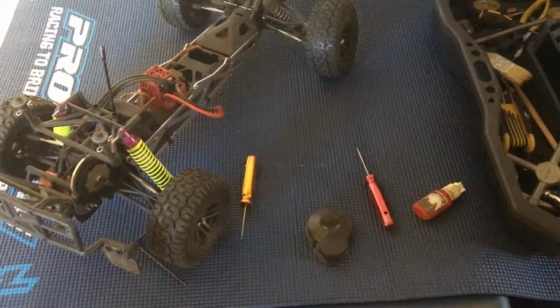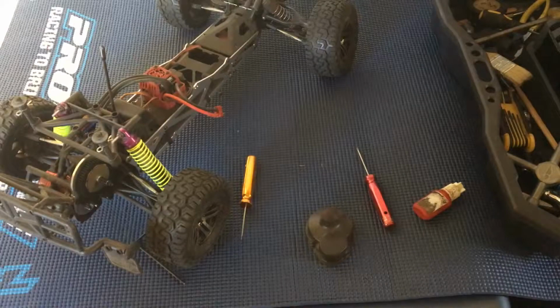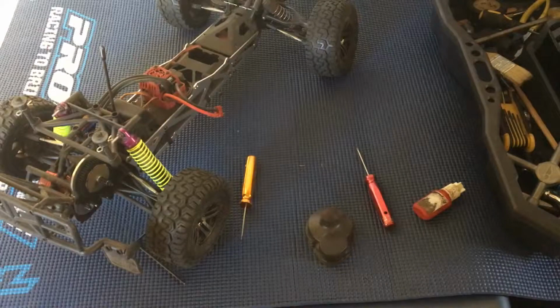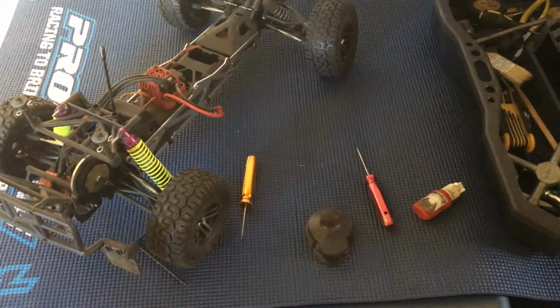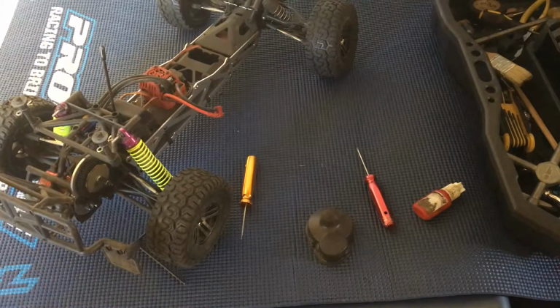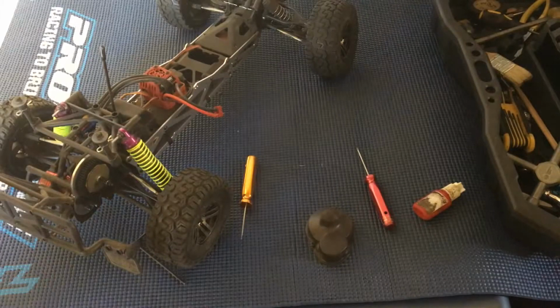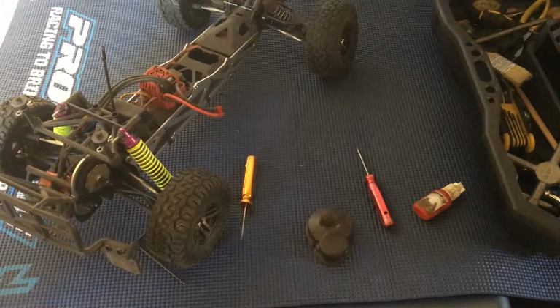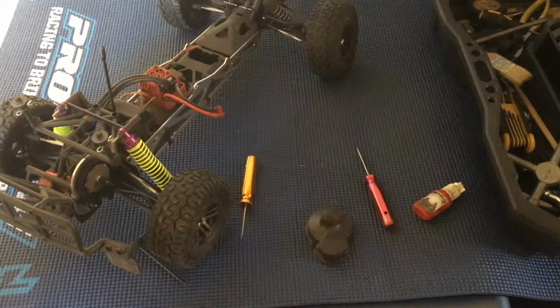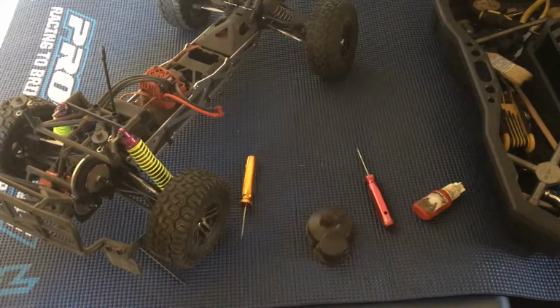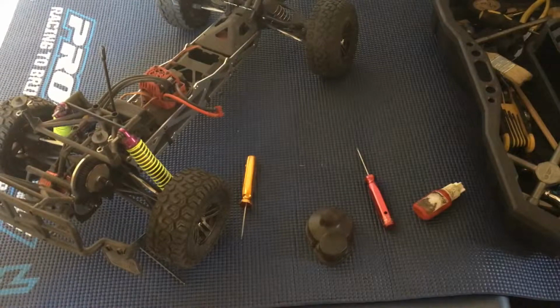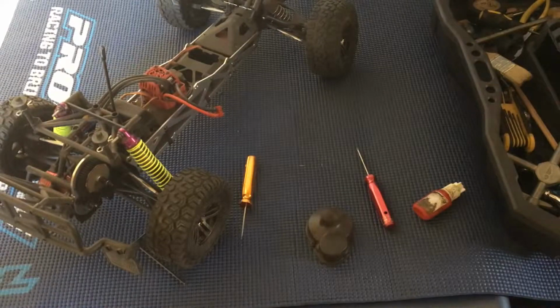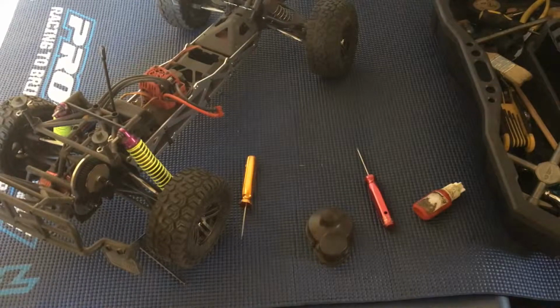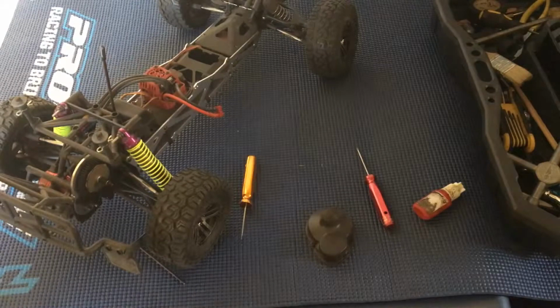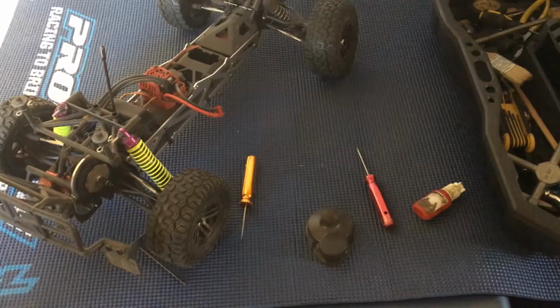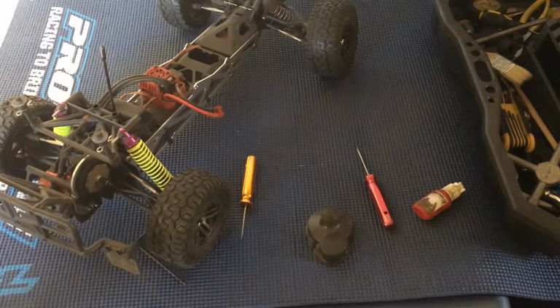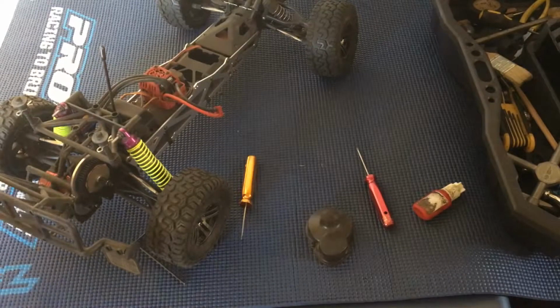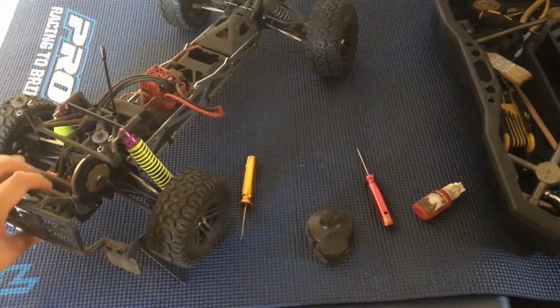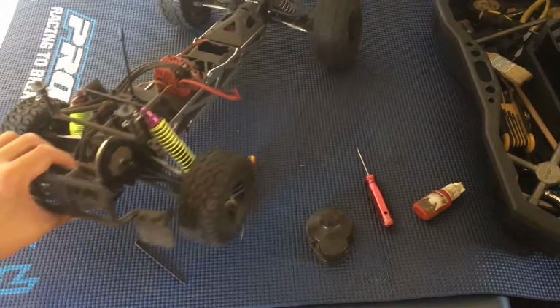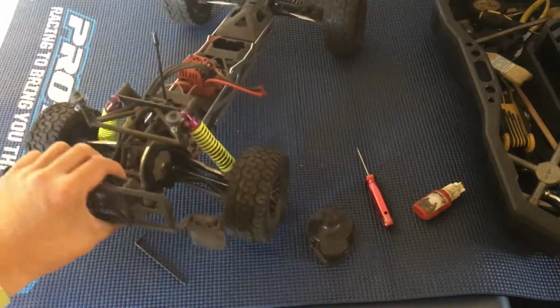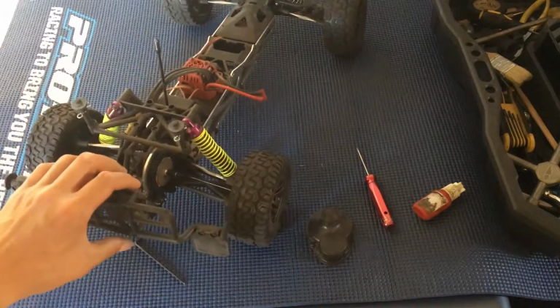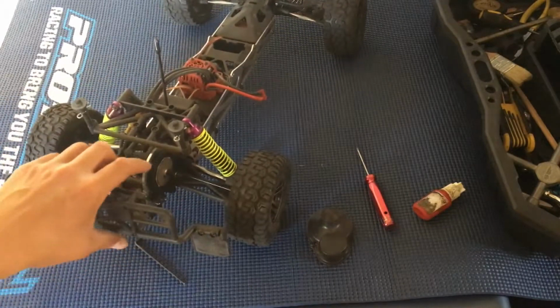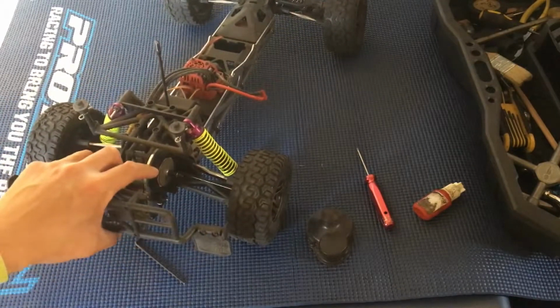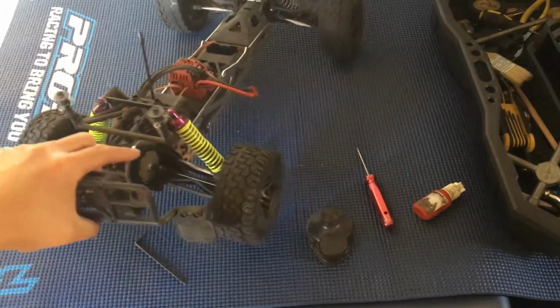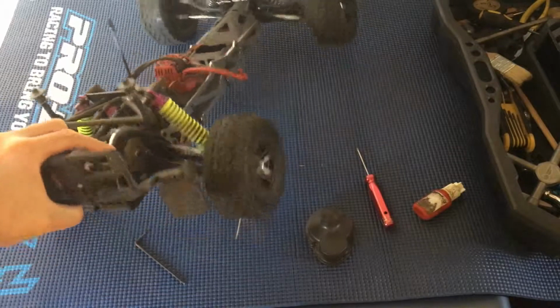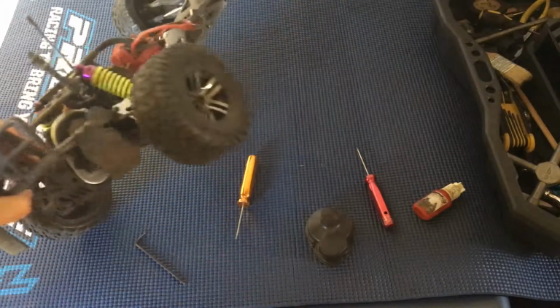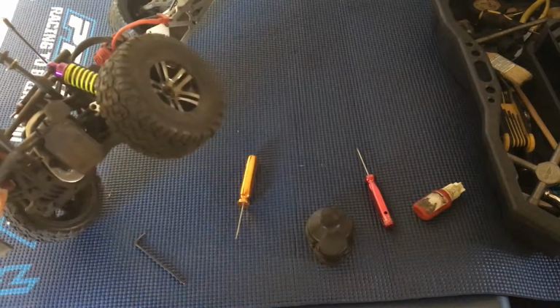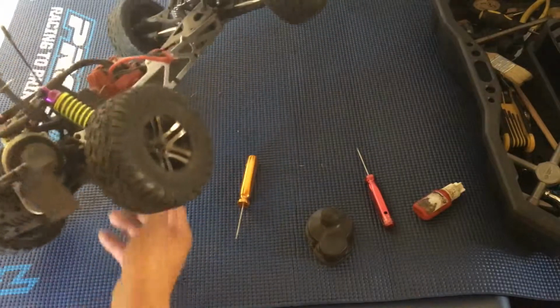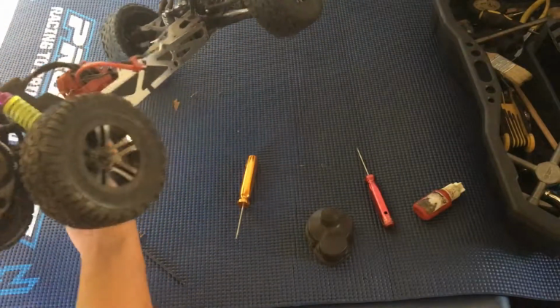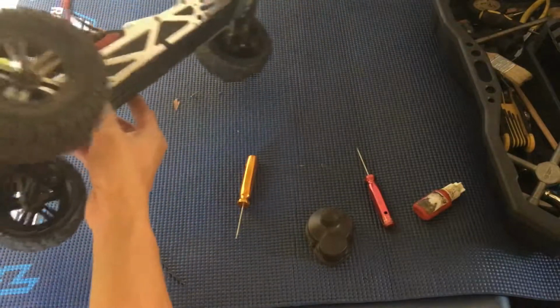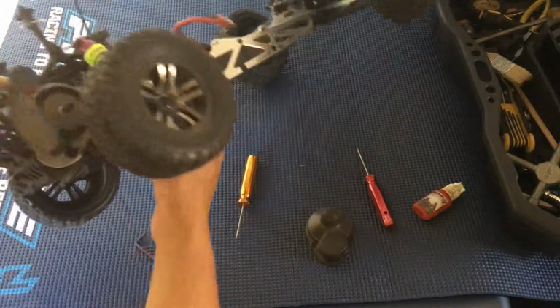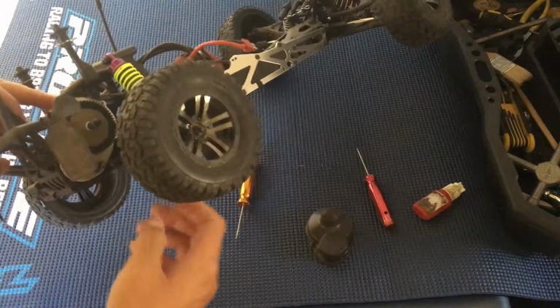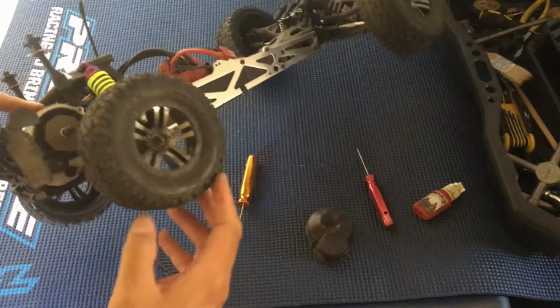Welcome to another episode of Racing to Learn. We are a nonprofit that uses radio control to get kids excited about math and science. In our last episode, we had taken off the gear cover on our Arrma Fury BLX.